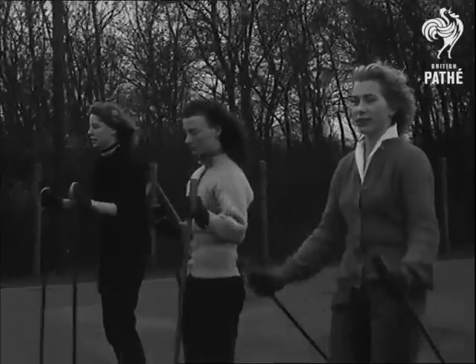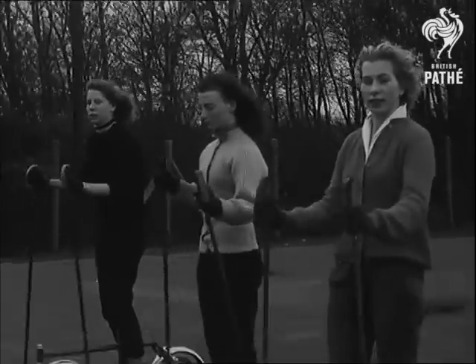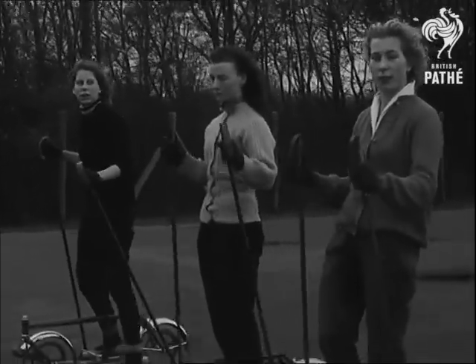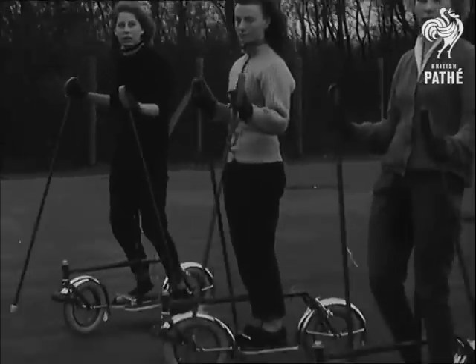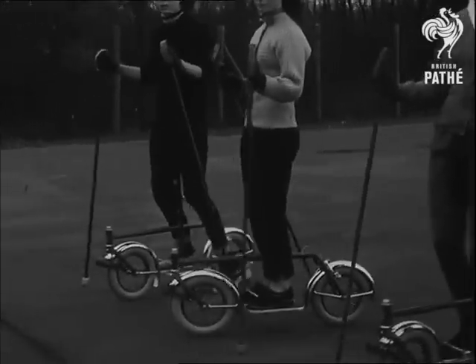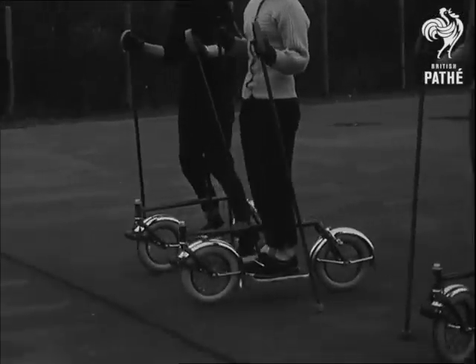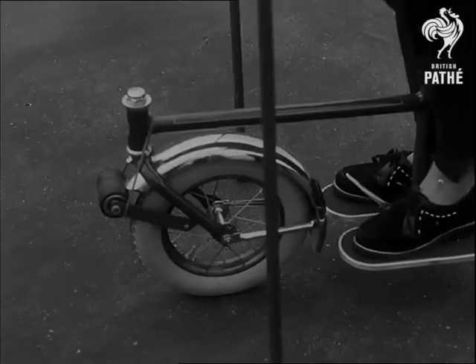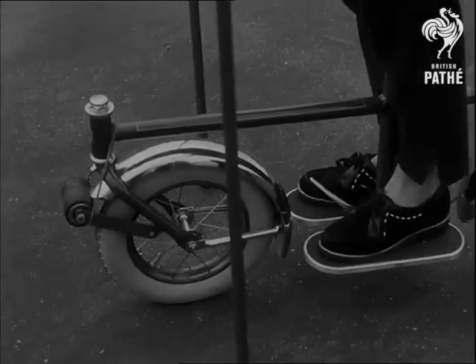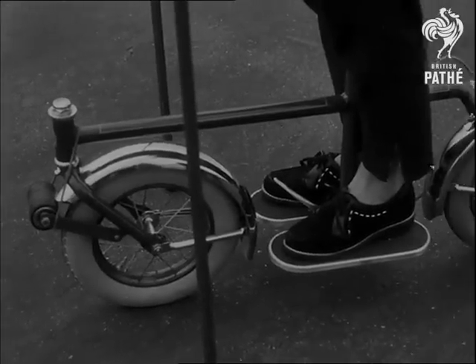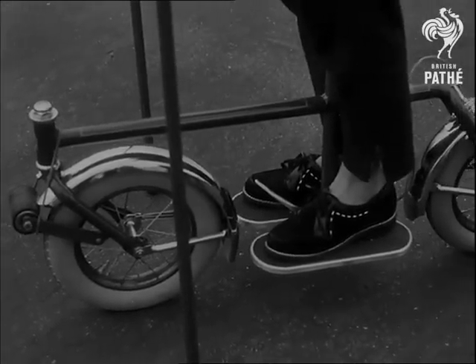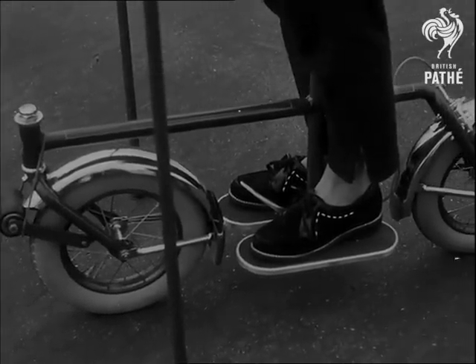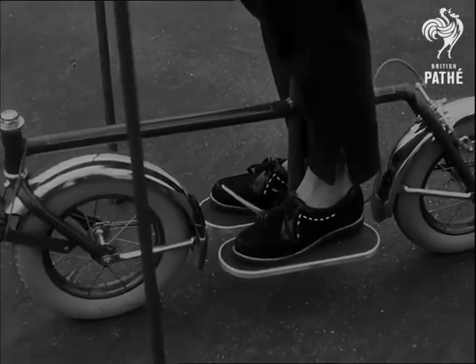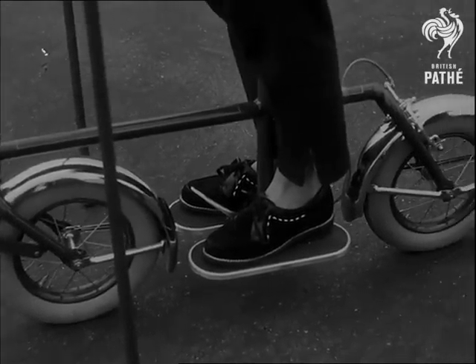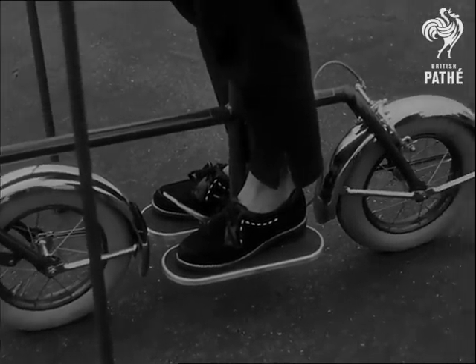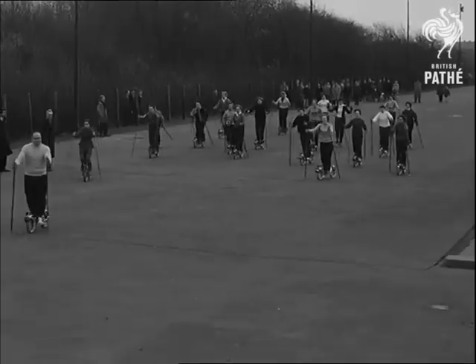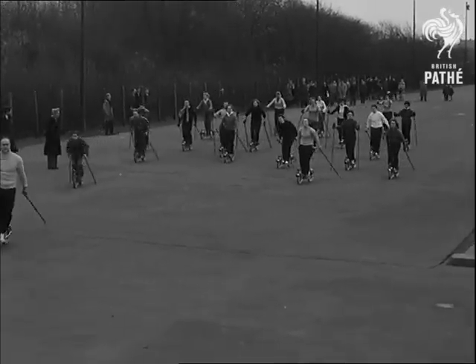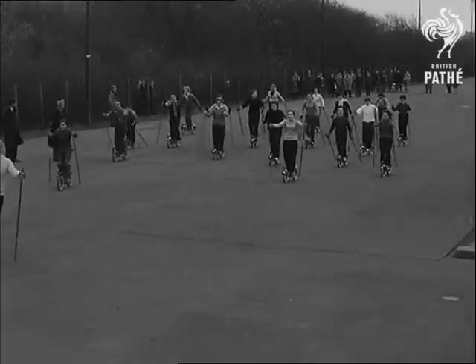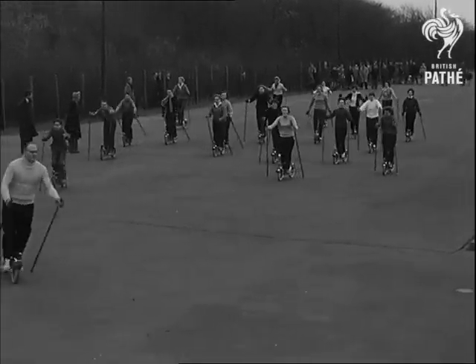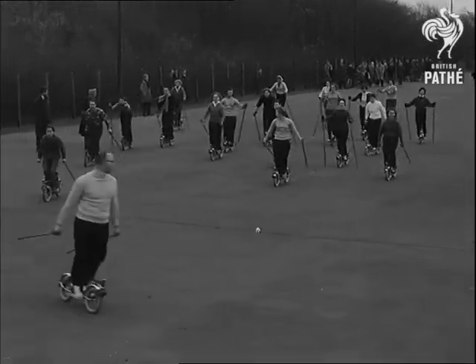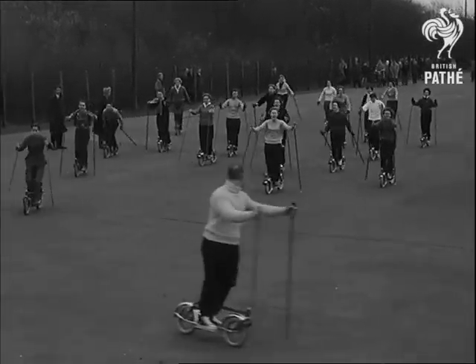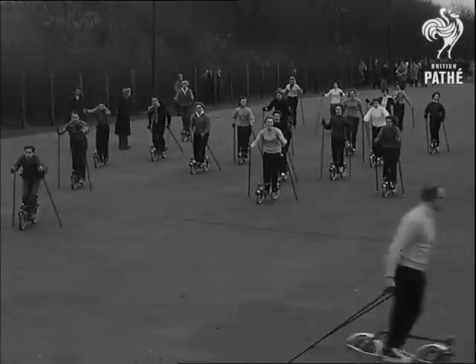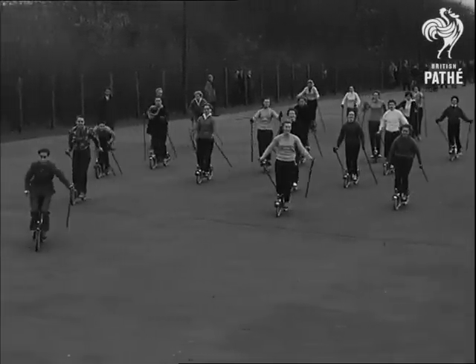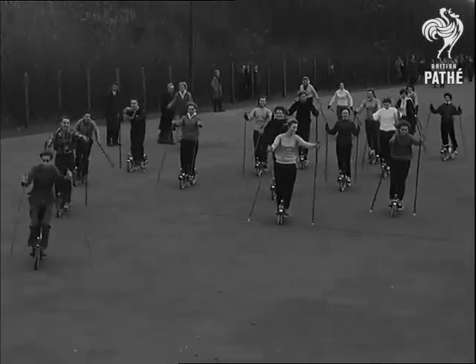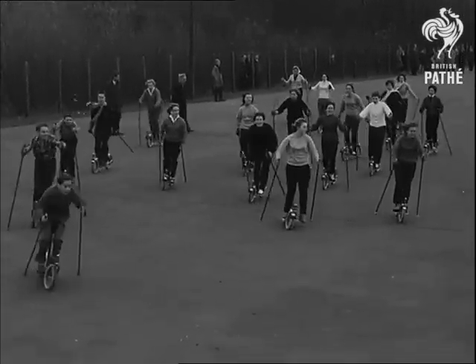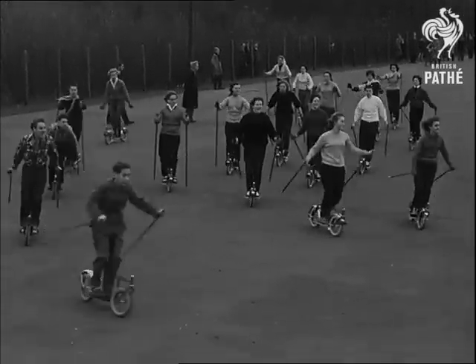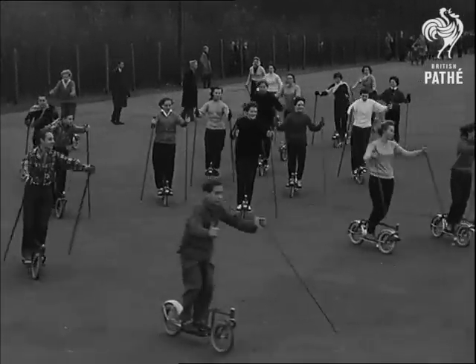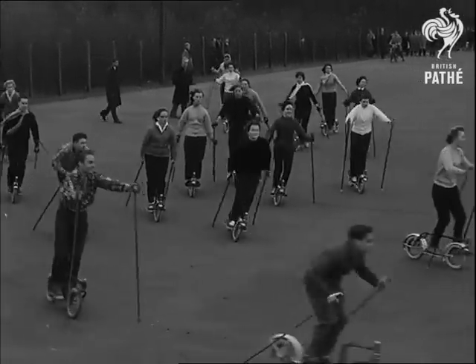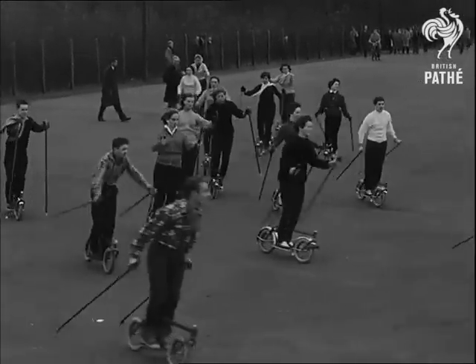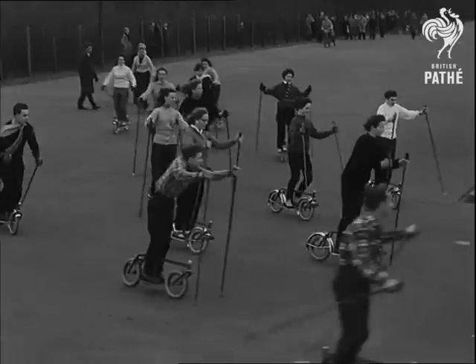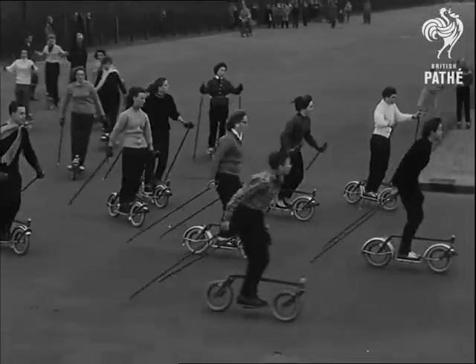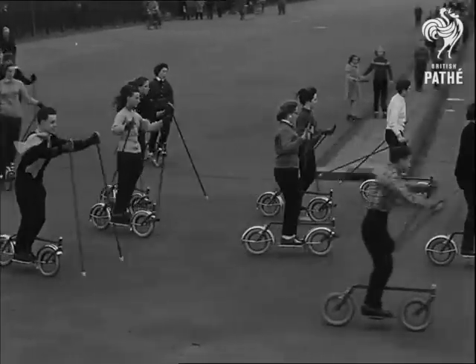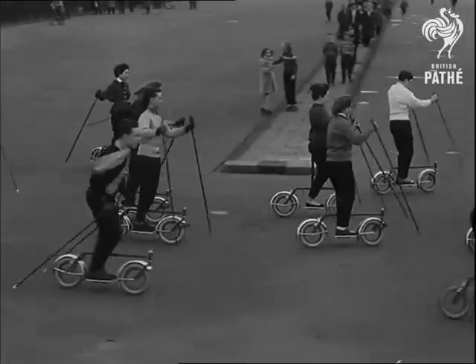Dutch ski enthusiasts don't wait for the snow — they just change to wheels. The front one can be steered and there's a foot brake on the rear one. Add a saddle and Bob's your uncle. Here's the Netherlands Roll Ski Club in training, and you need some training because roll skiing is not as easy as it looks.